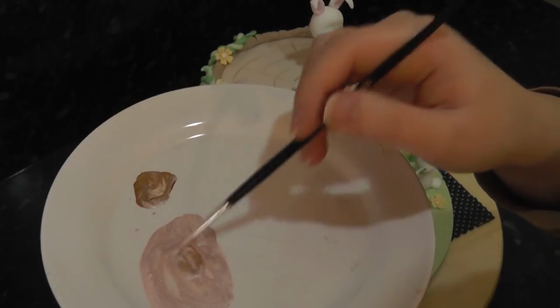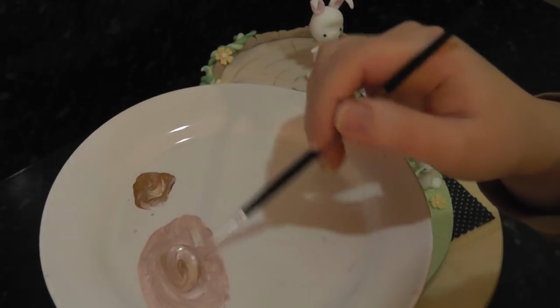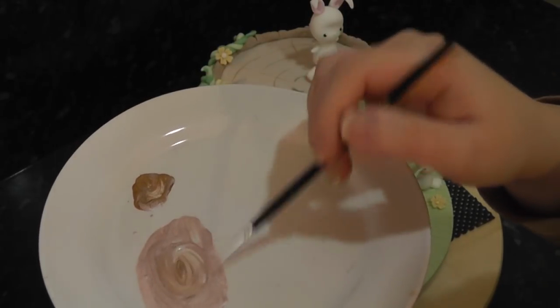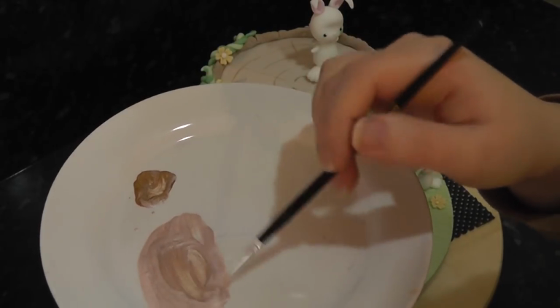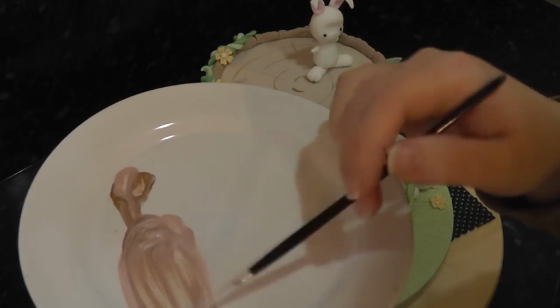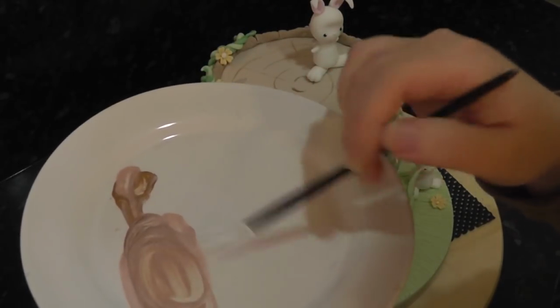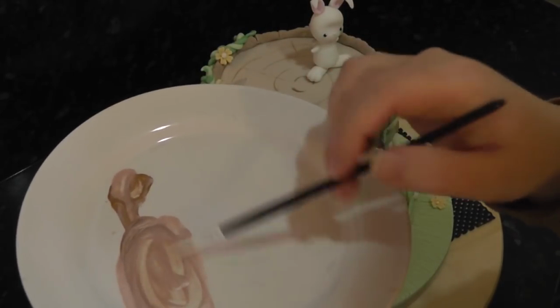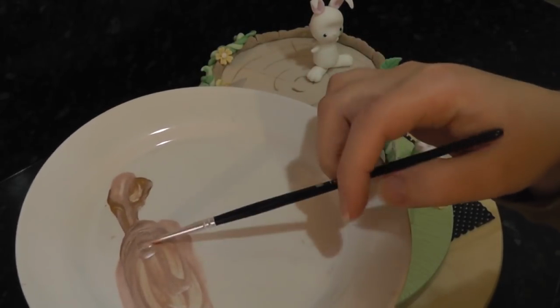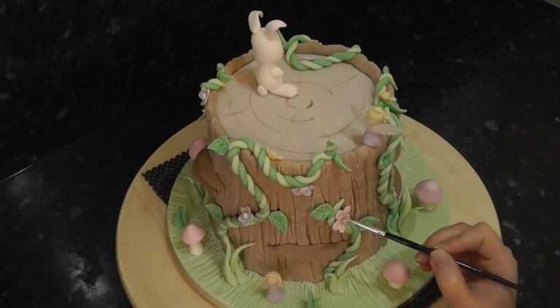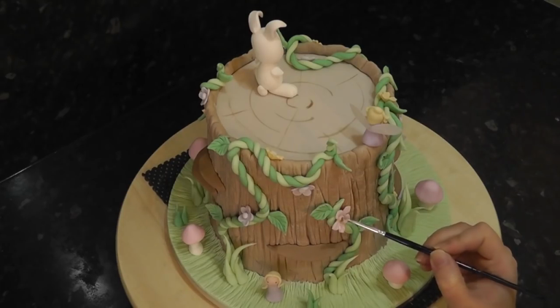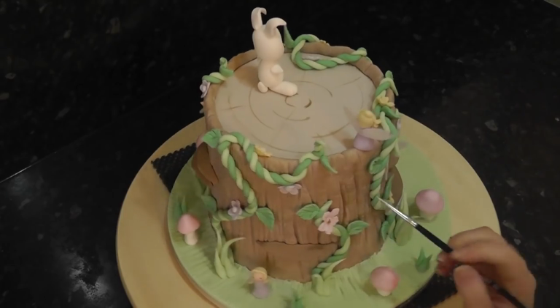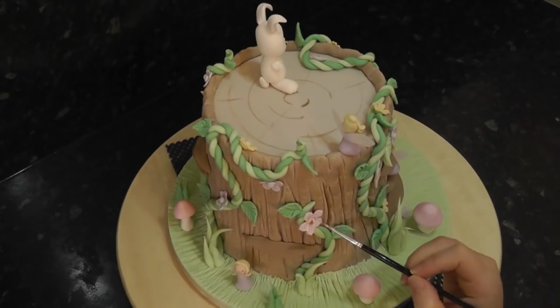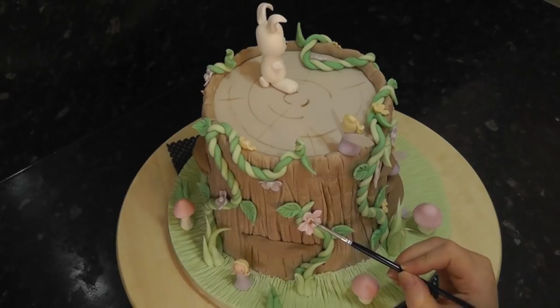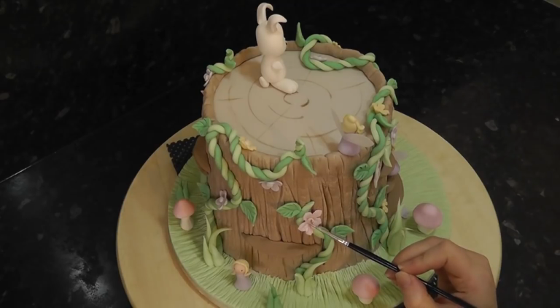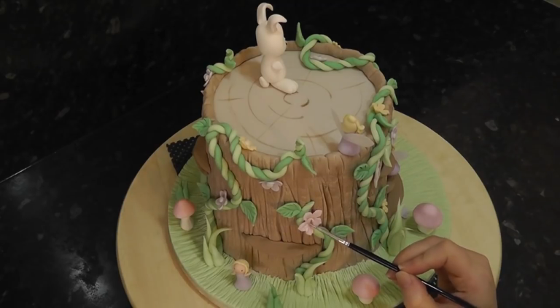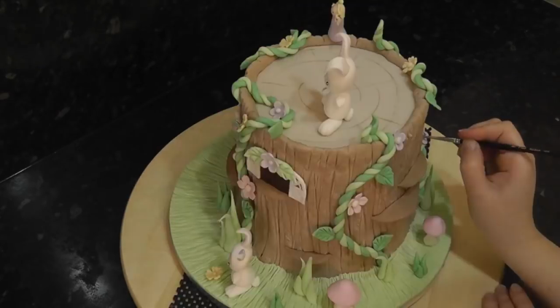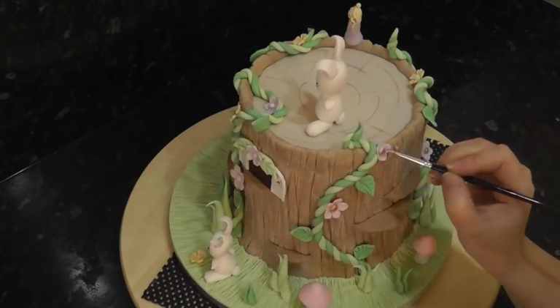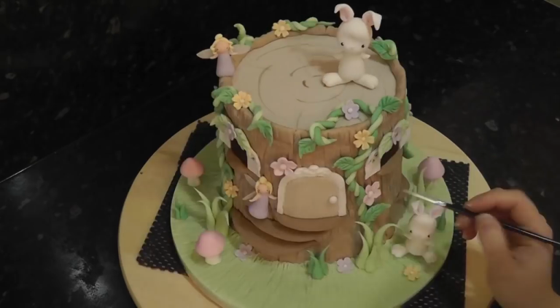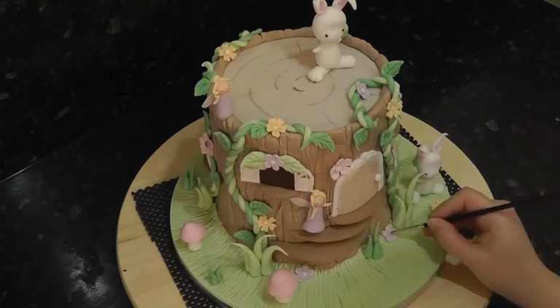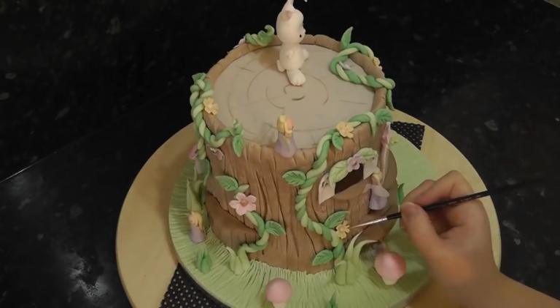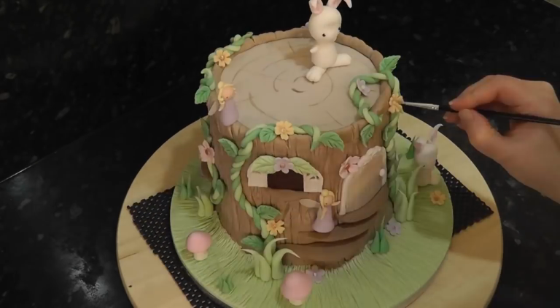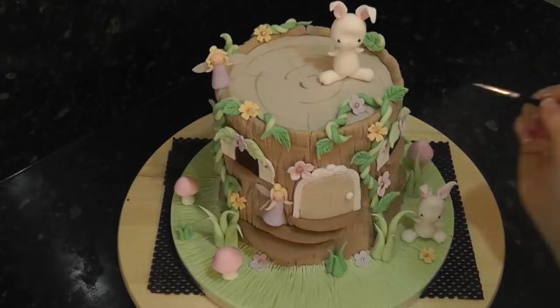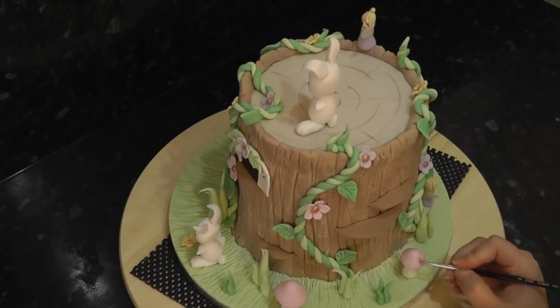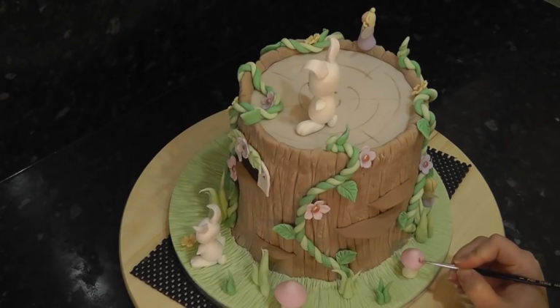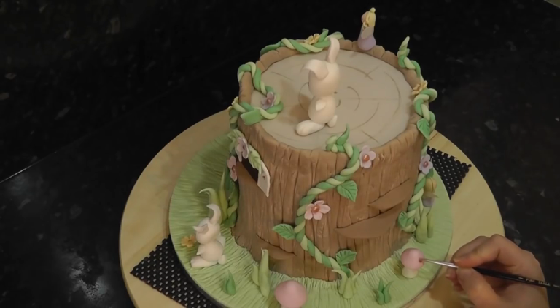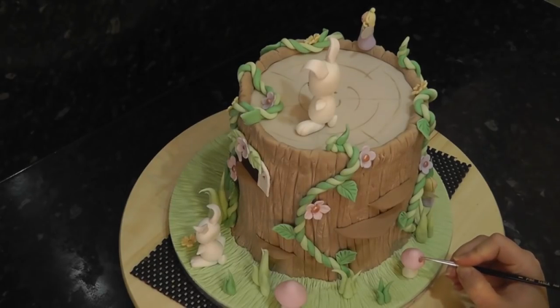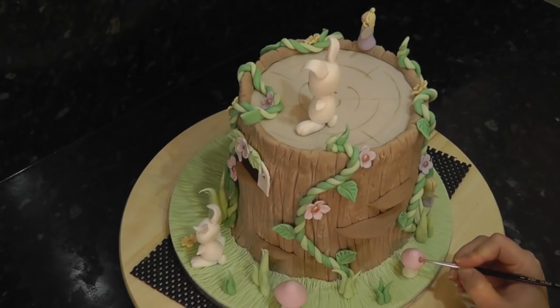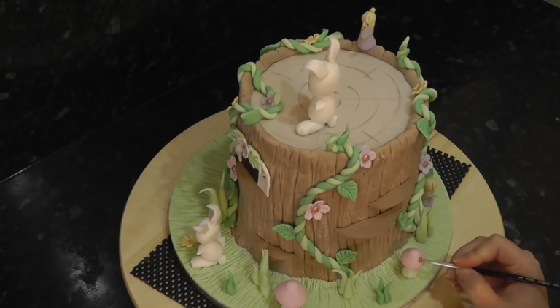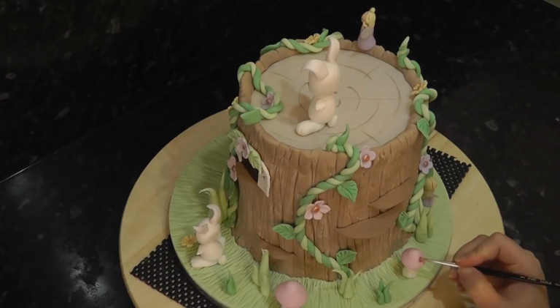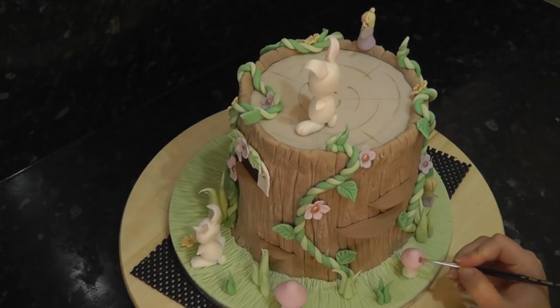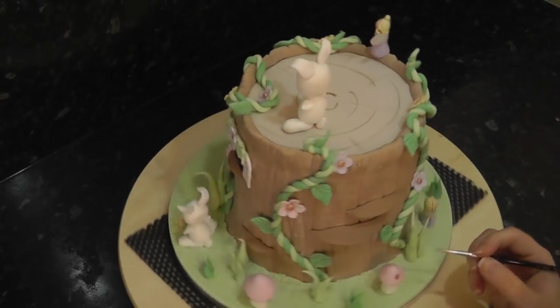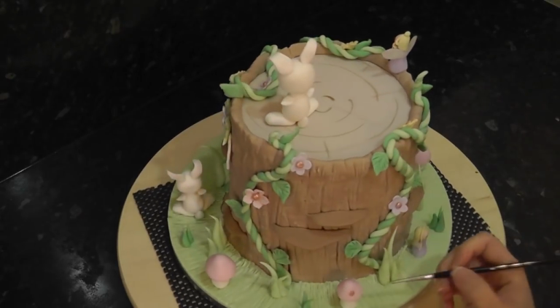Mix them together bit by bit until you hit a rose gold colour. Paint the flower centres, spots on the toadstools and don't forget the door handle.